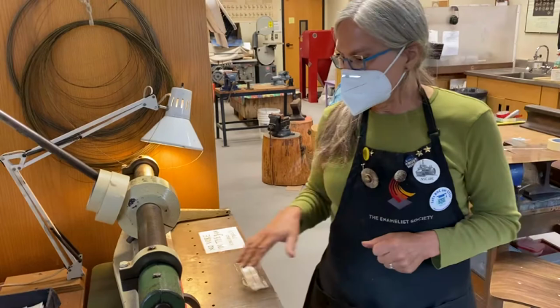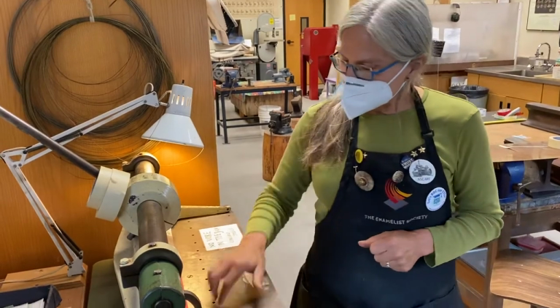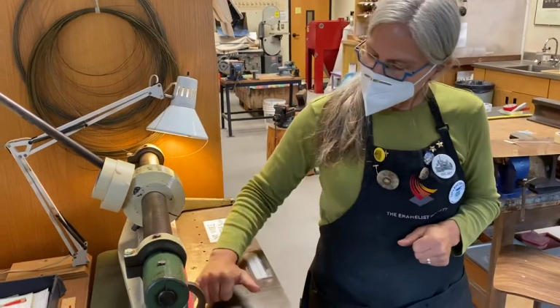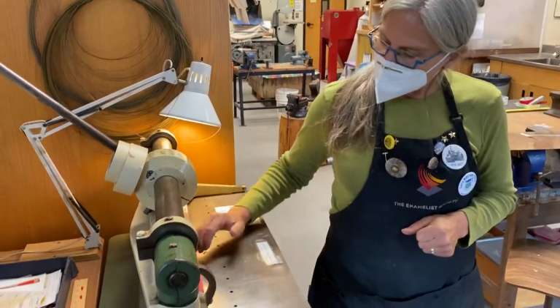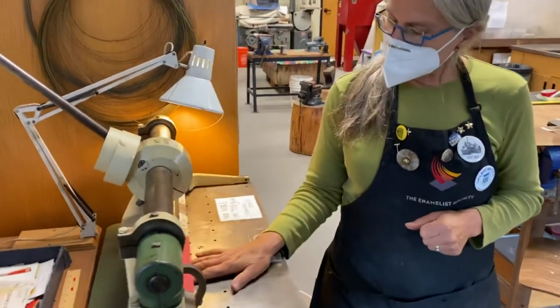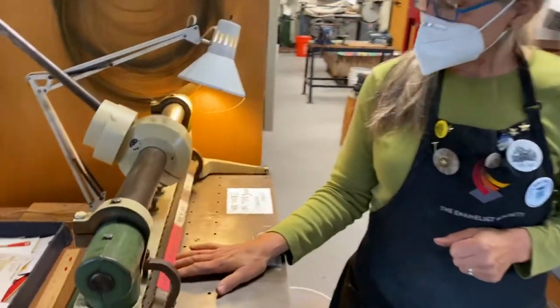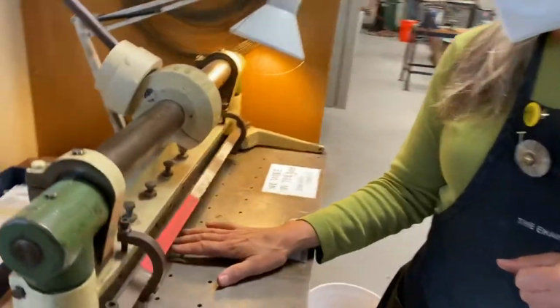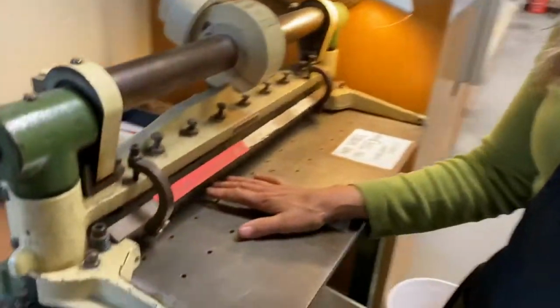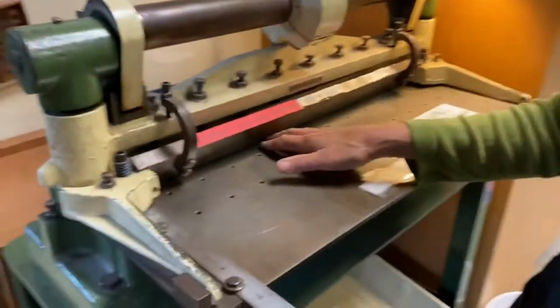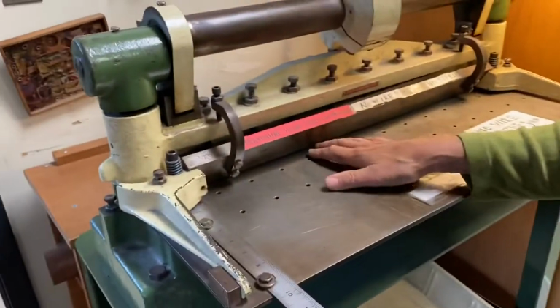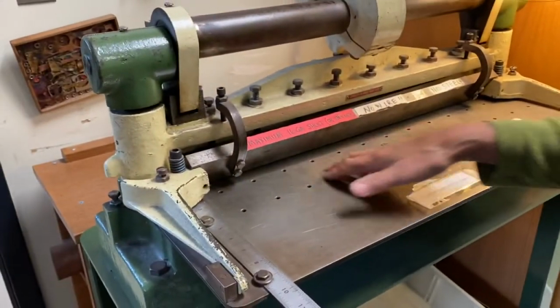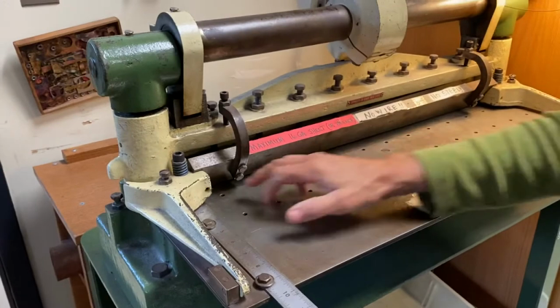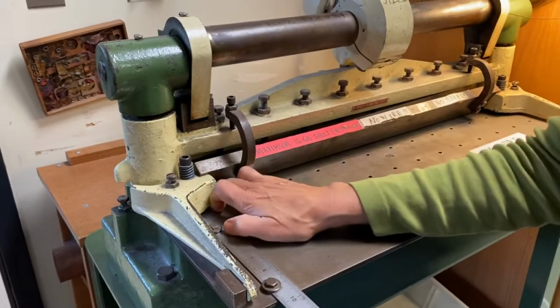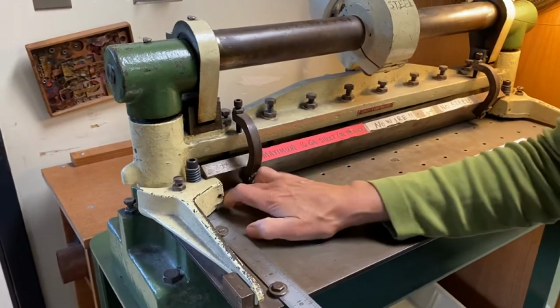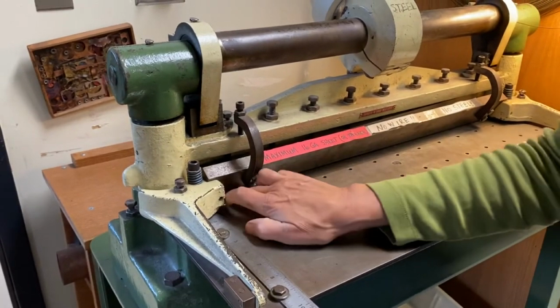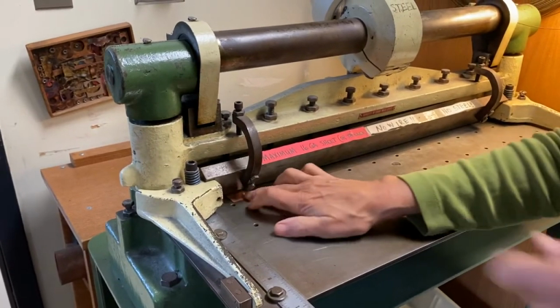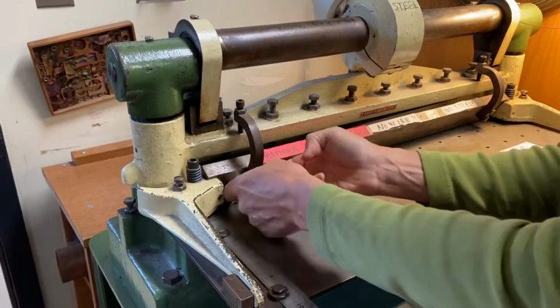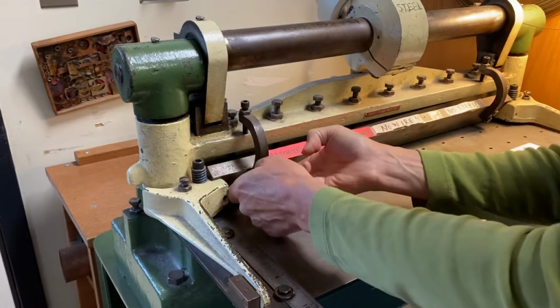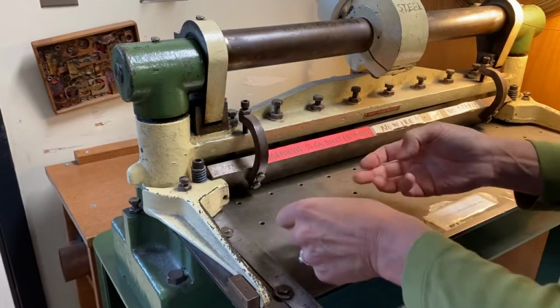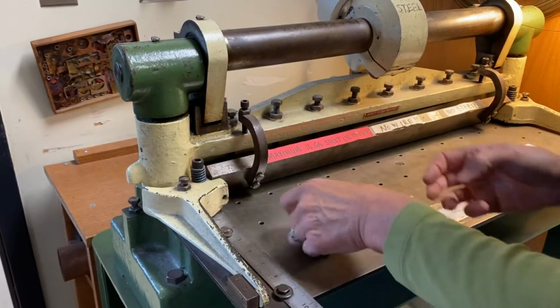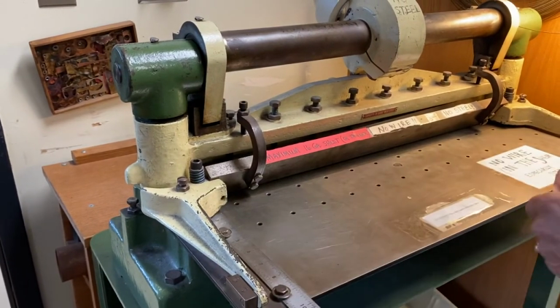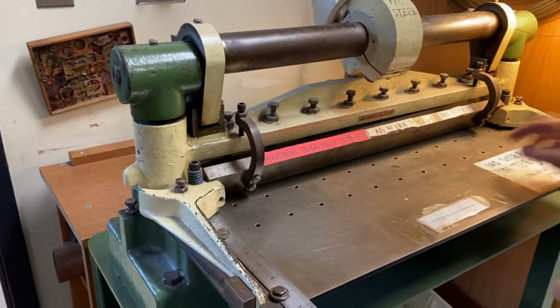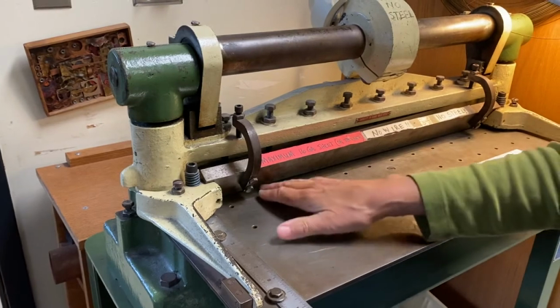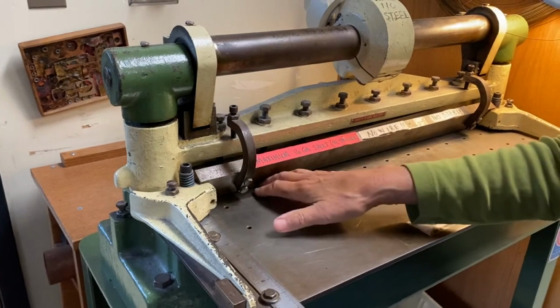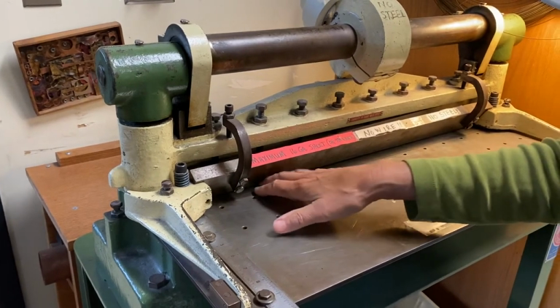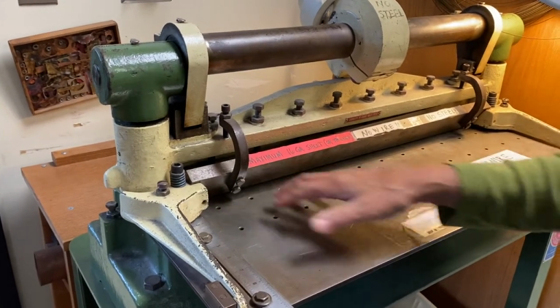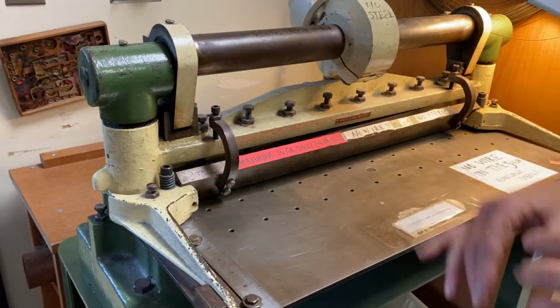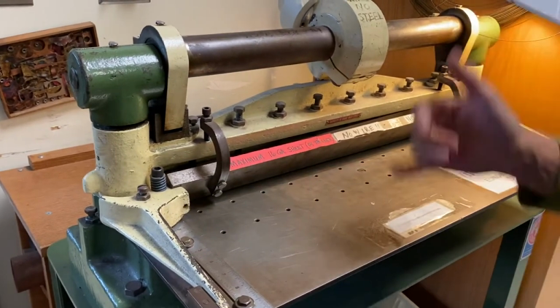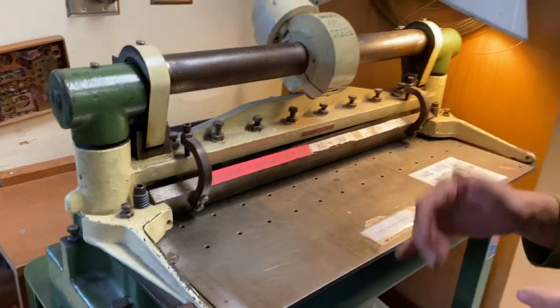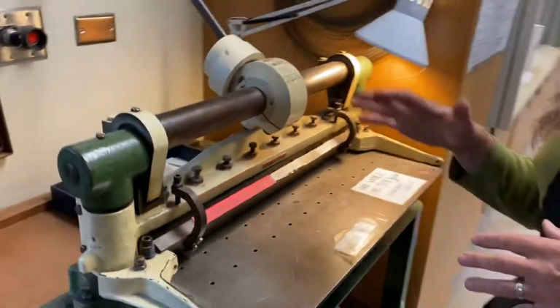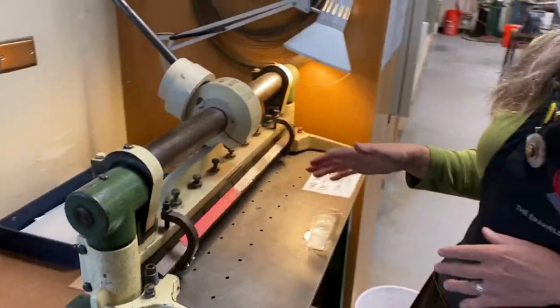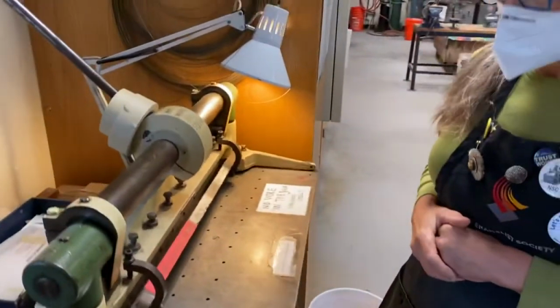There's also a guard here so that I don't cut my fingers off. And if you can't push your metal underneath that, it's too thick a metal to be using the shear here.